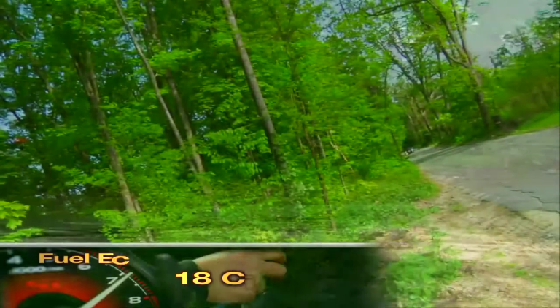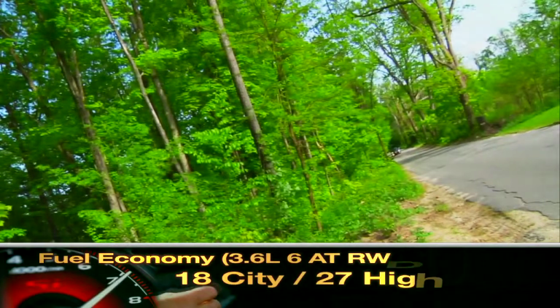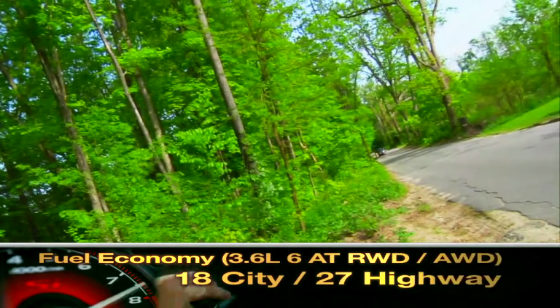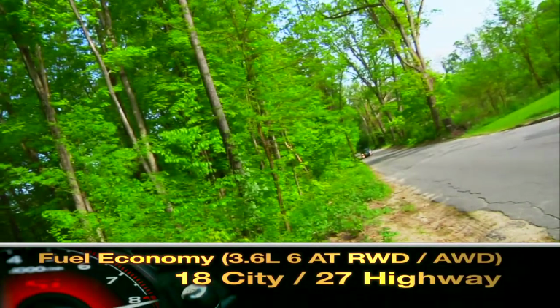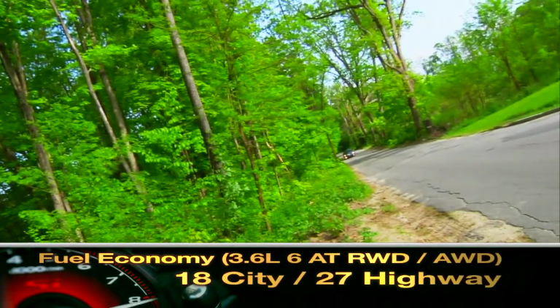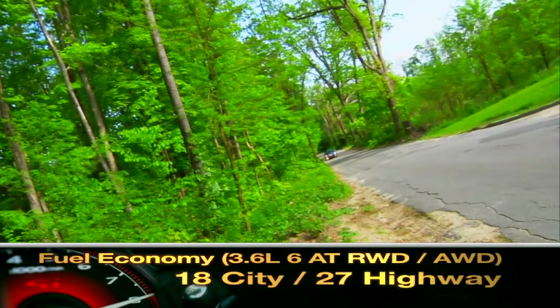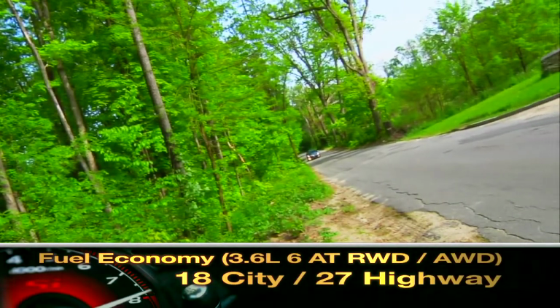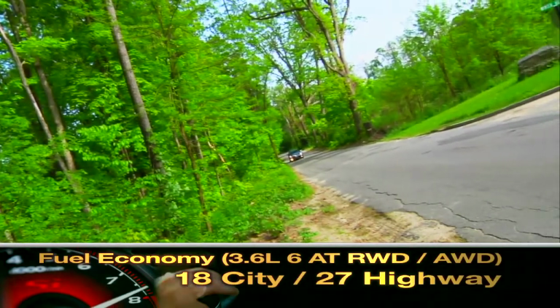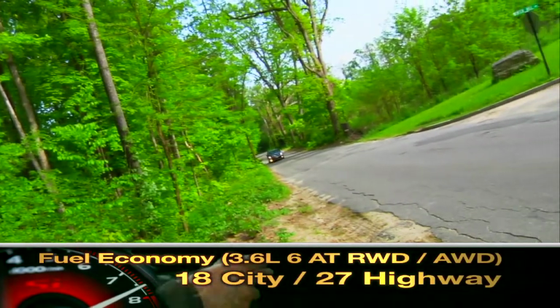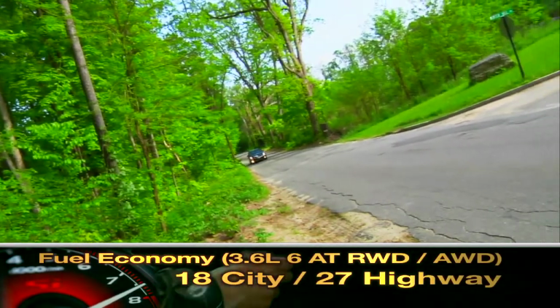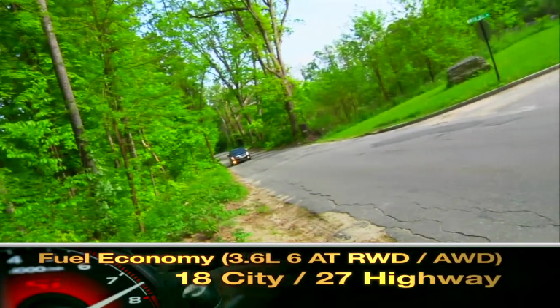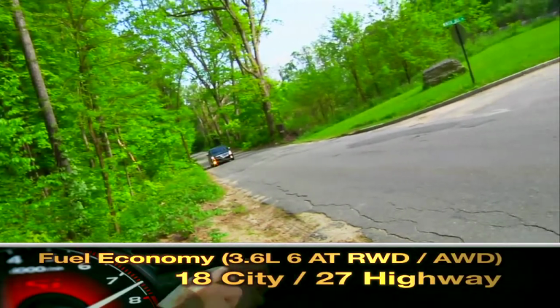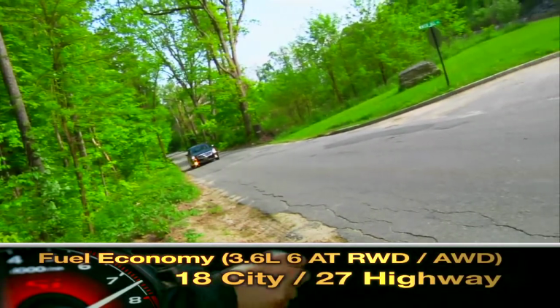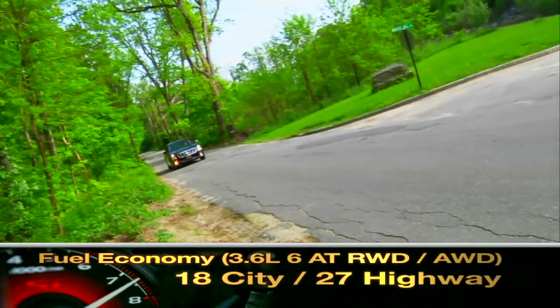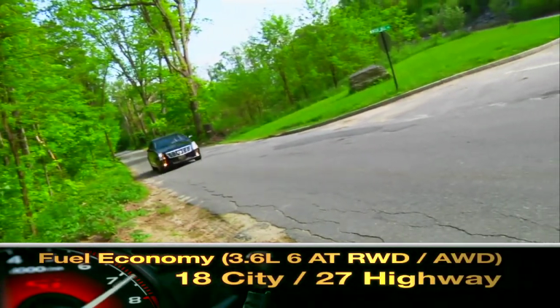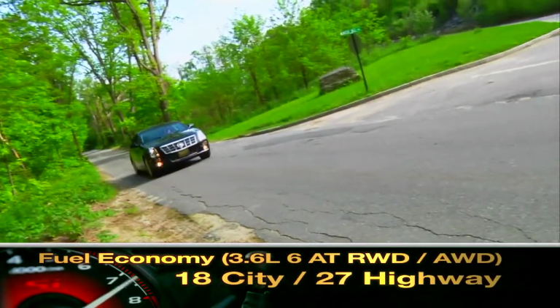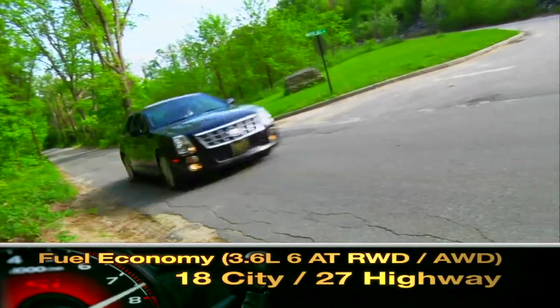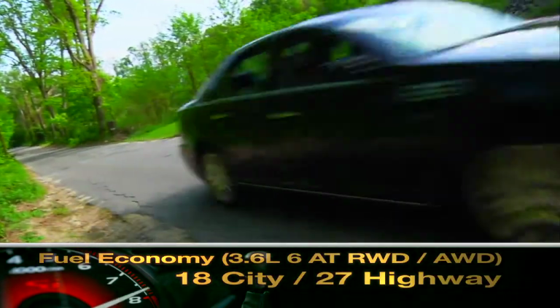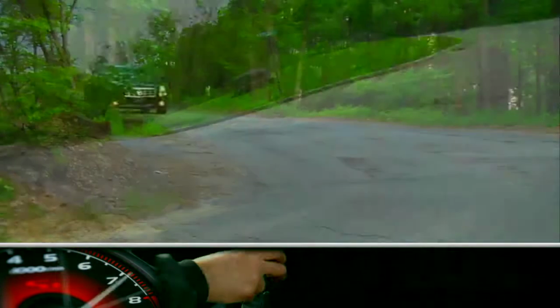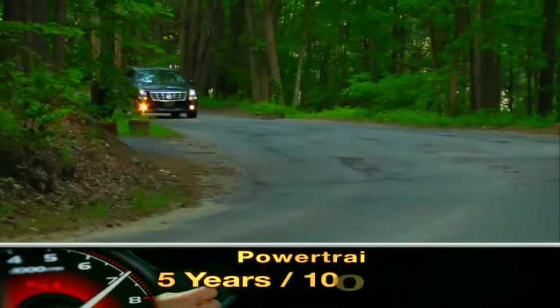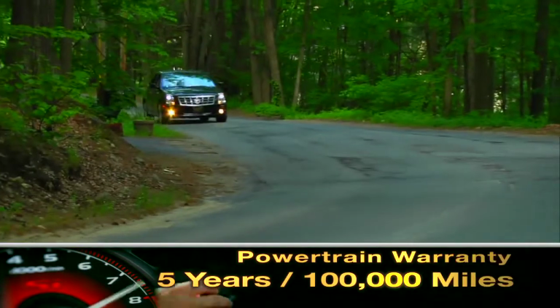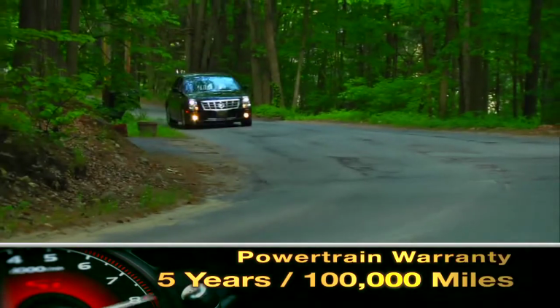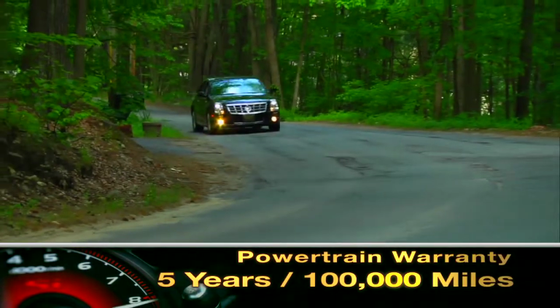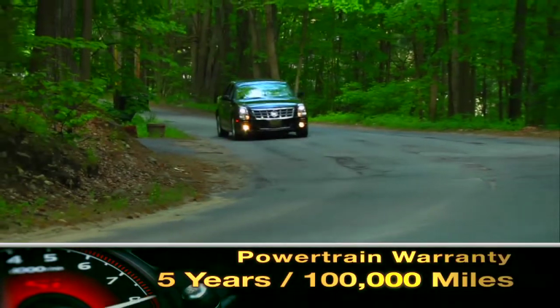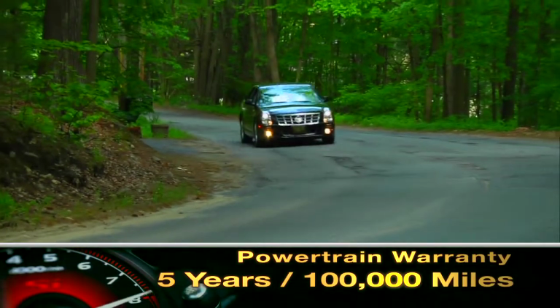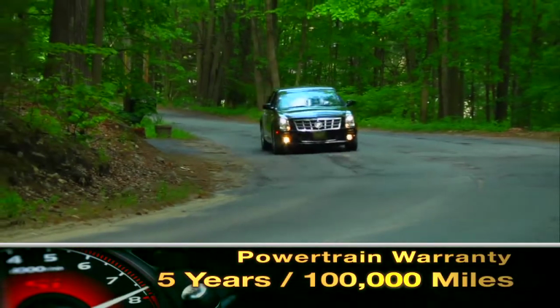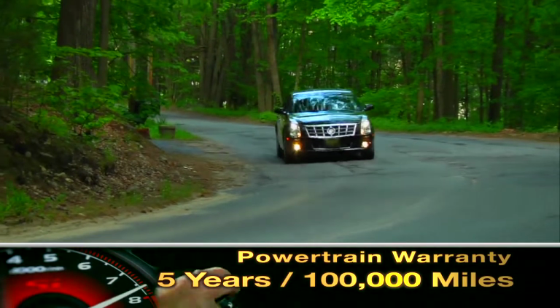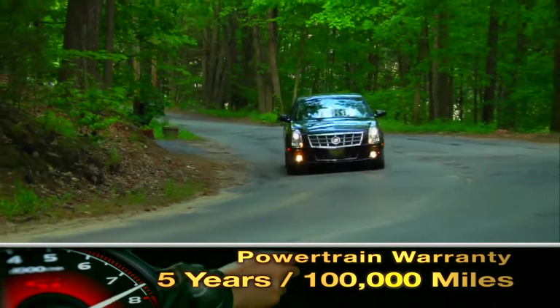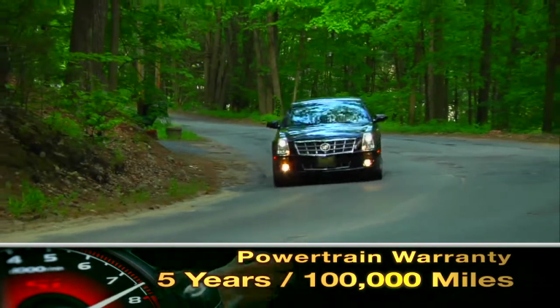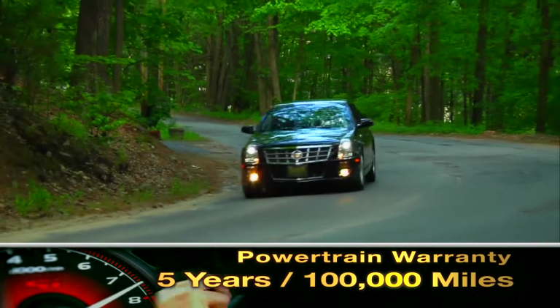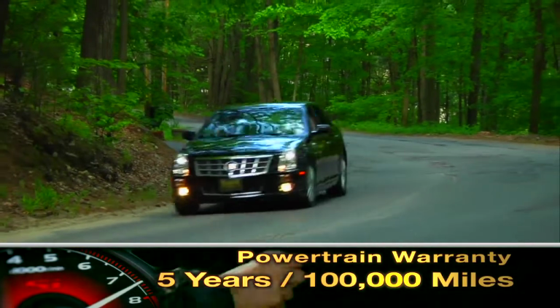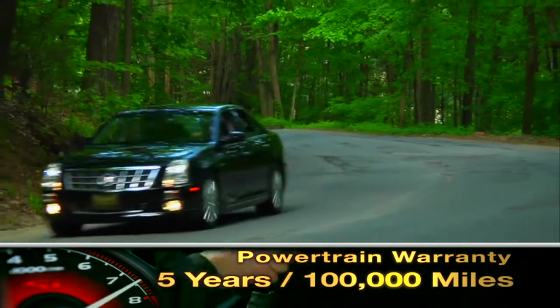Here are the highest and lowest EPA estimates for fuel economy. The STS is backed by a five year, 100,000 mile powertrain warranty.